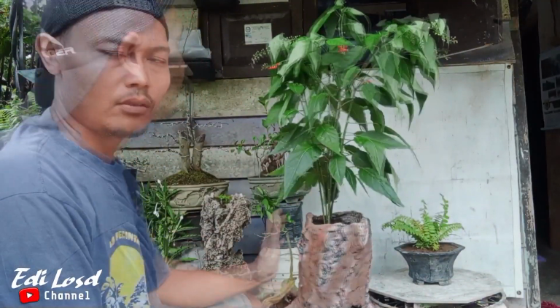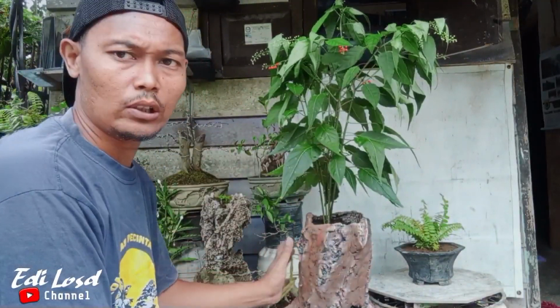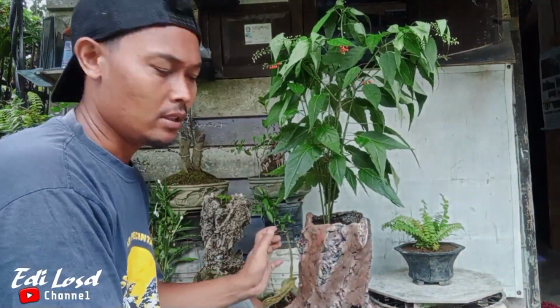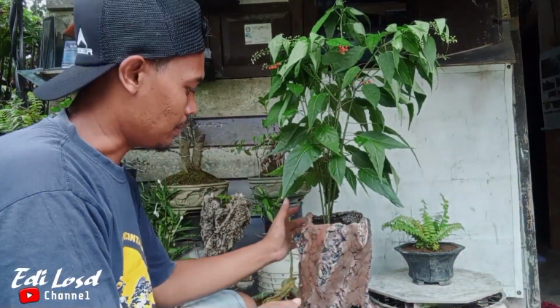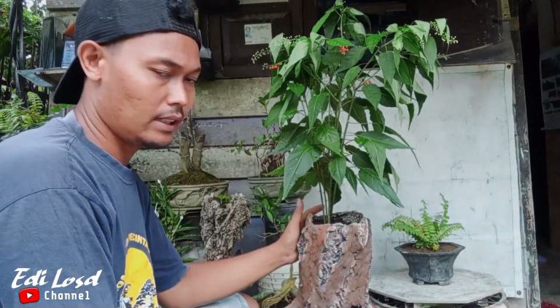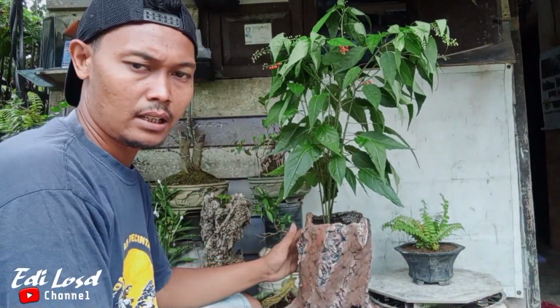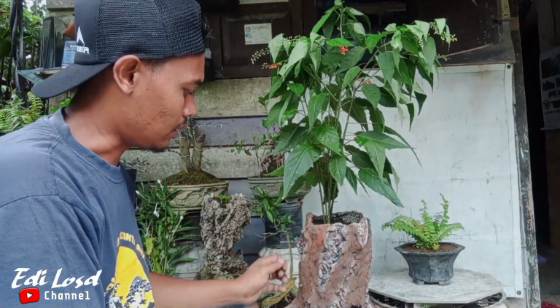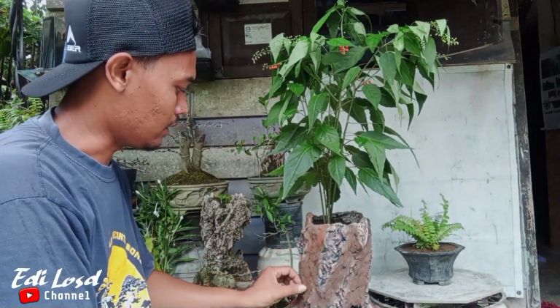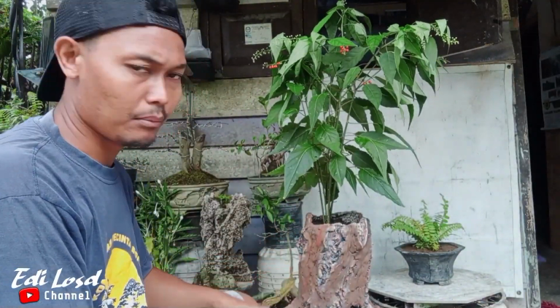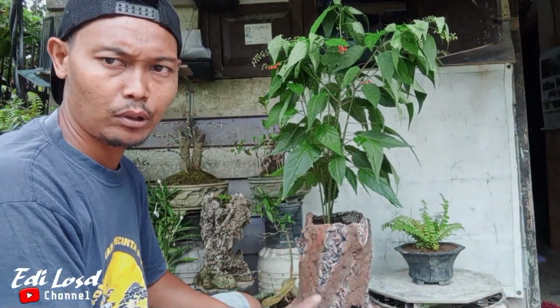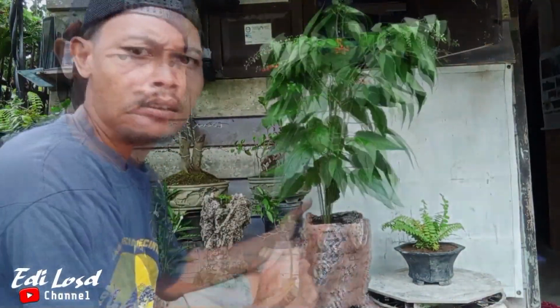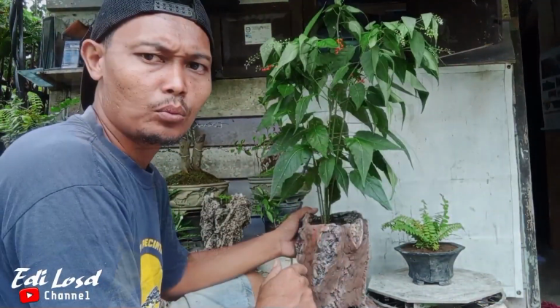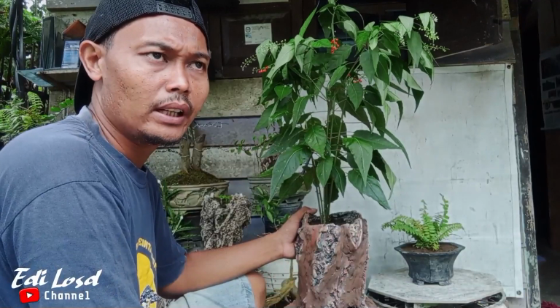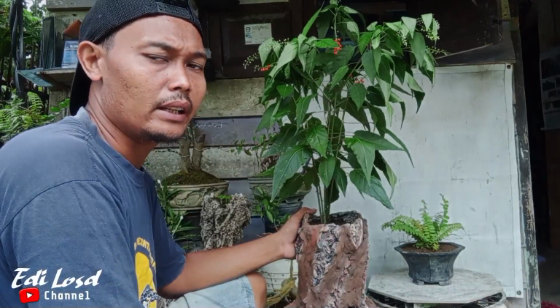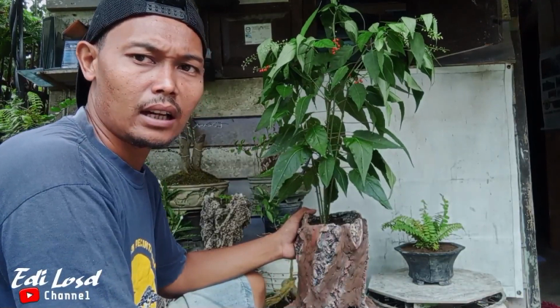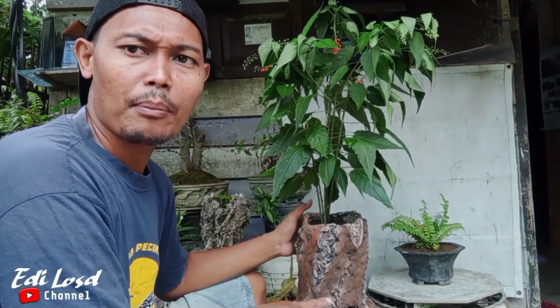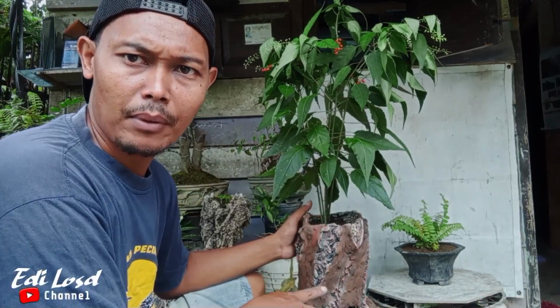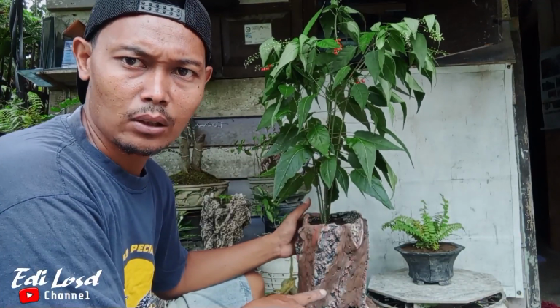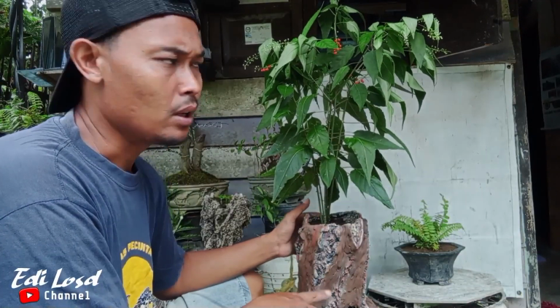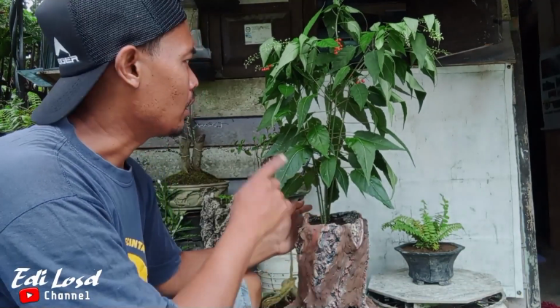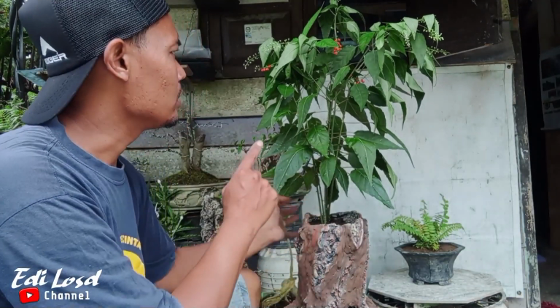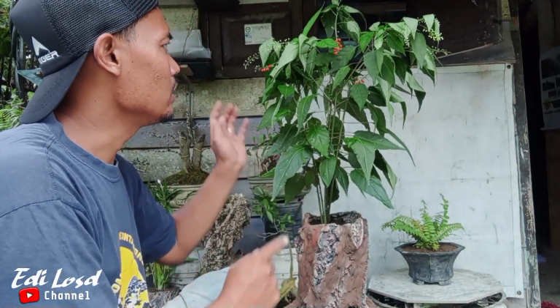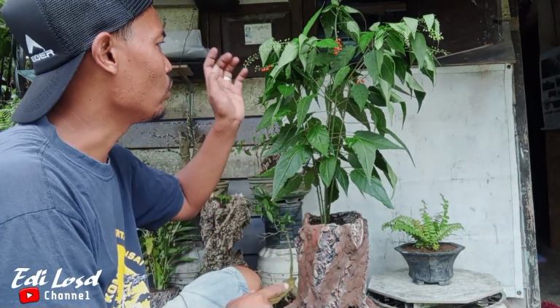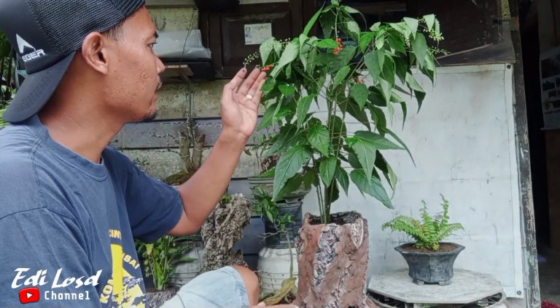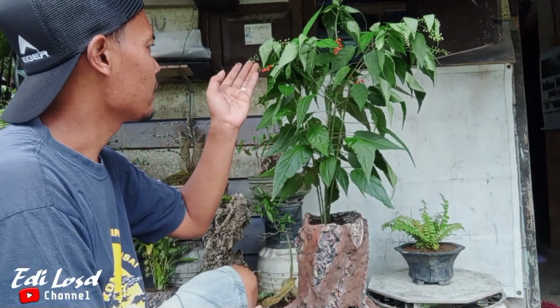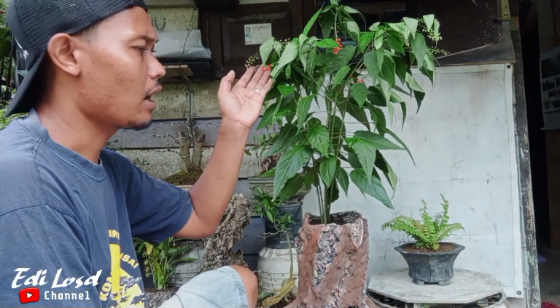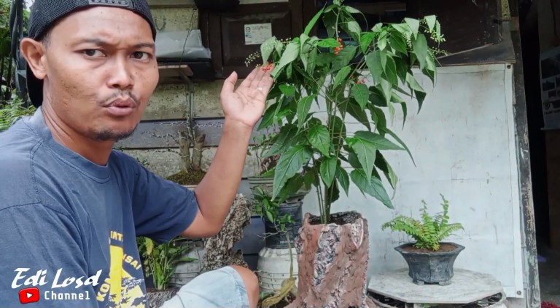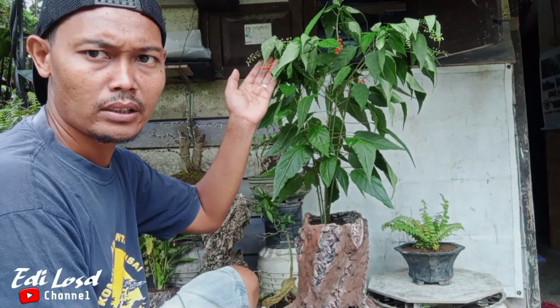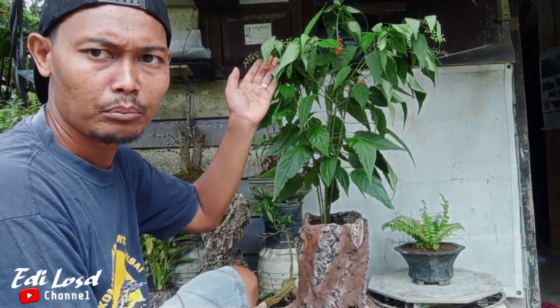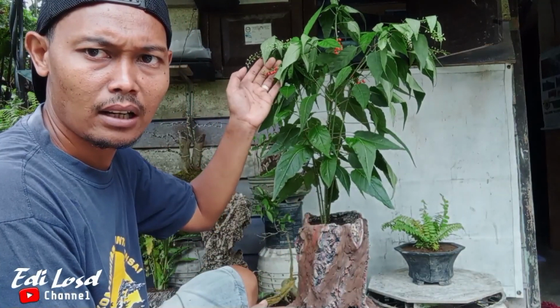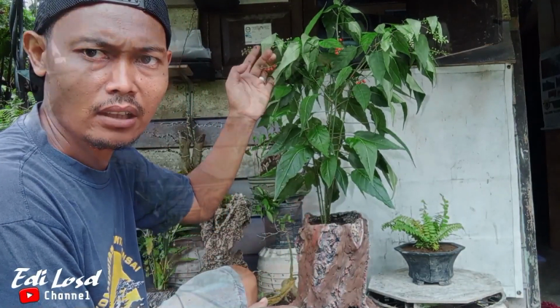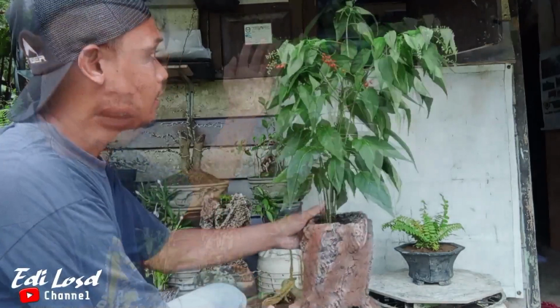Seperti inilah setelah ditanam di pot, tumbuhan liar ini nggak tahu apa namanya. Namun di sini unik, karena buahnya sangat merah dan cantik.